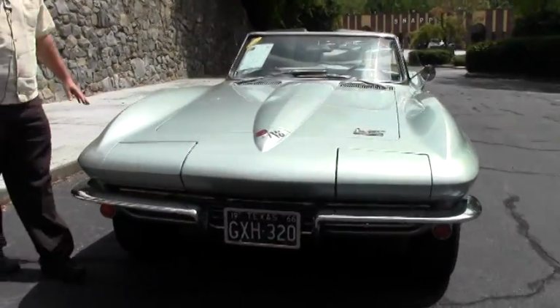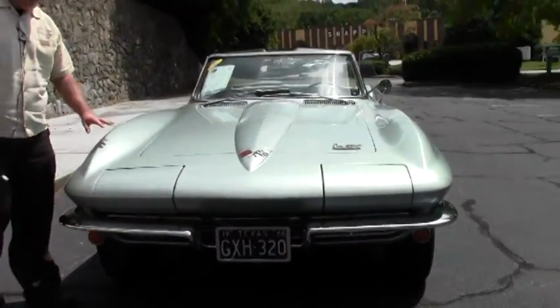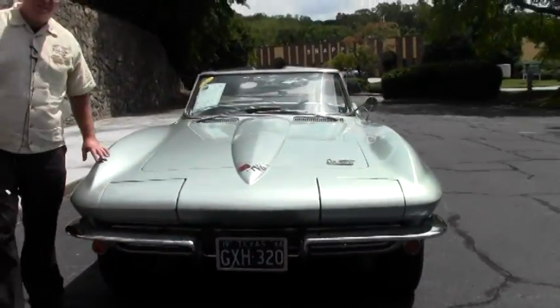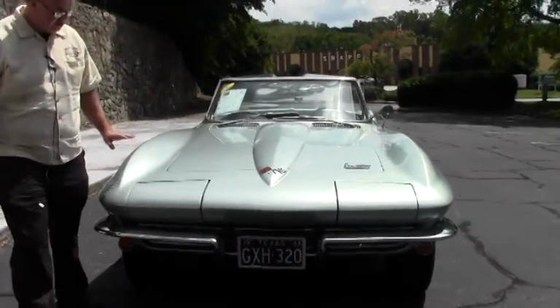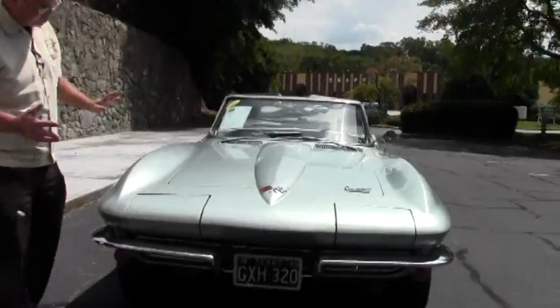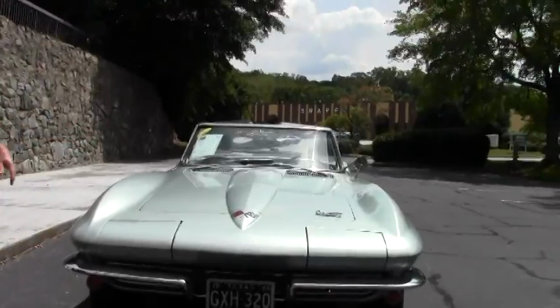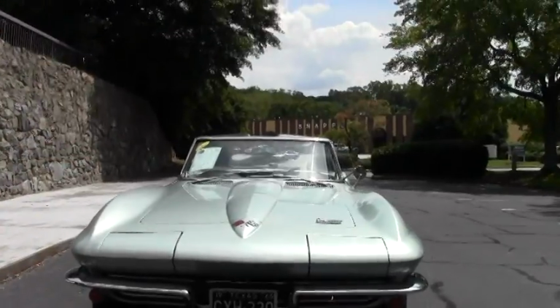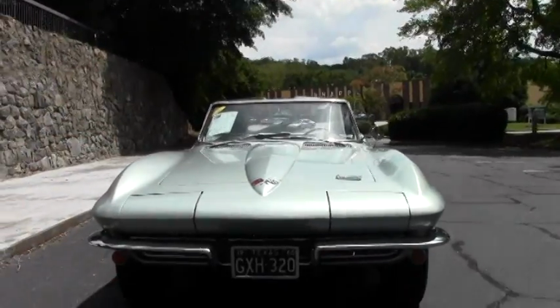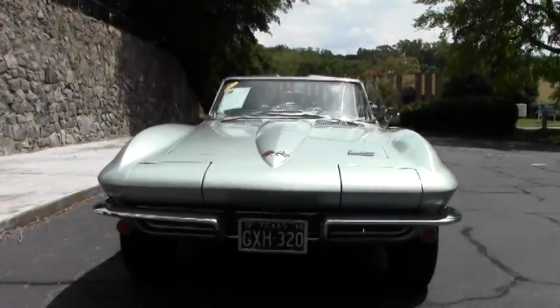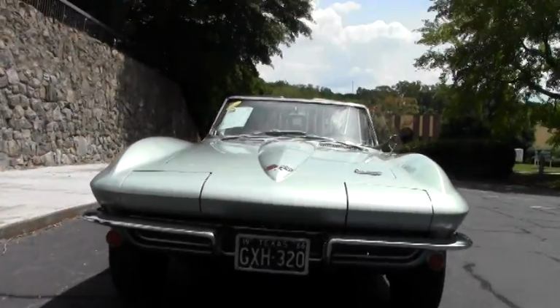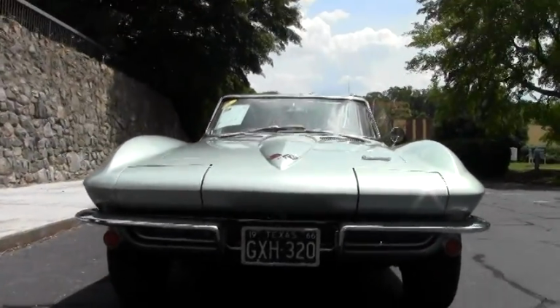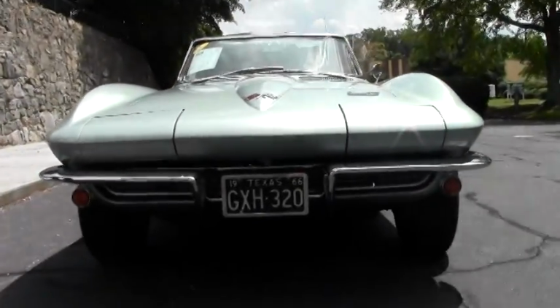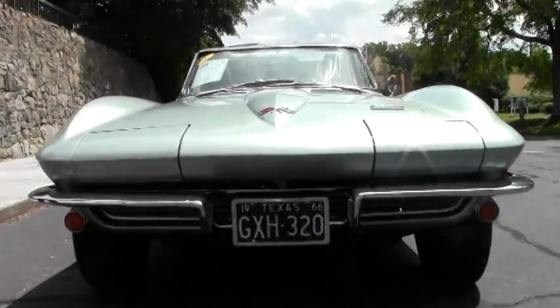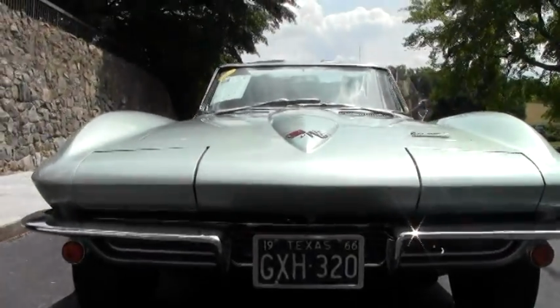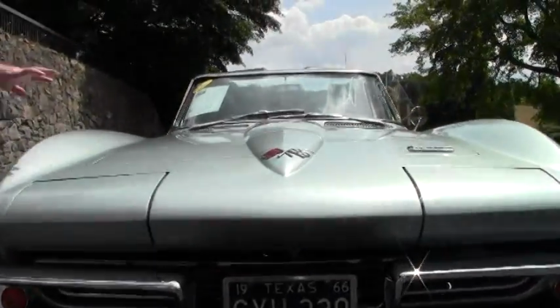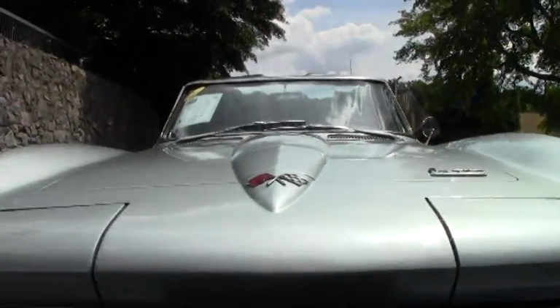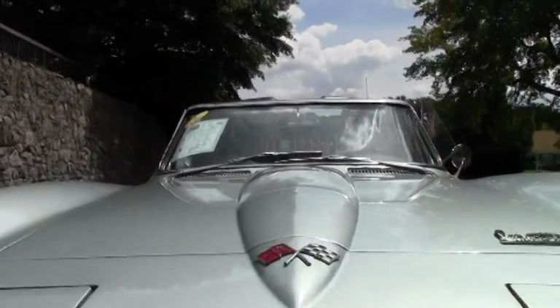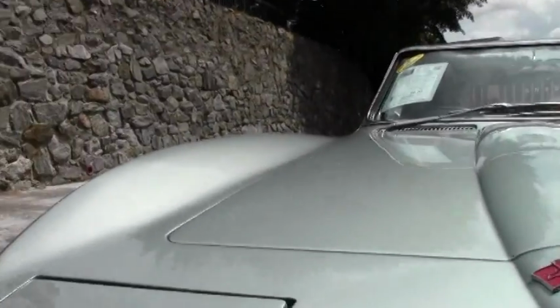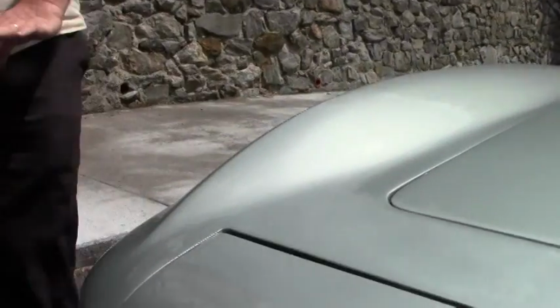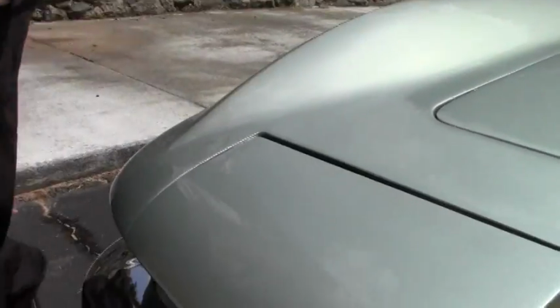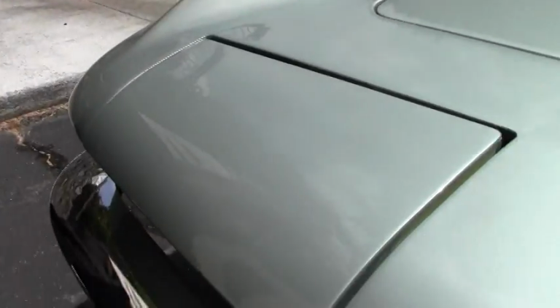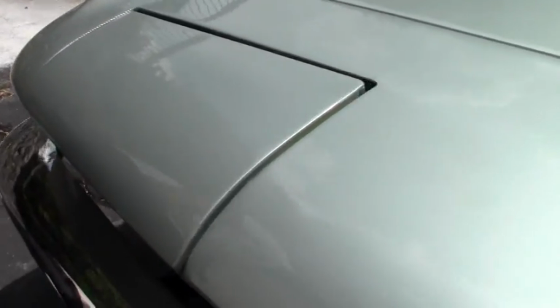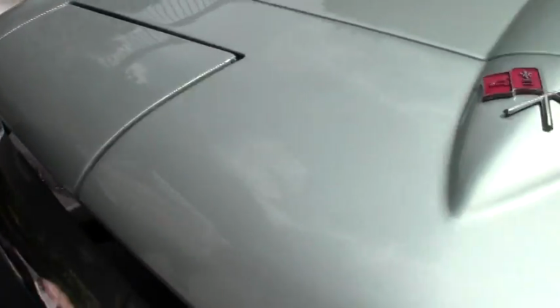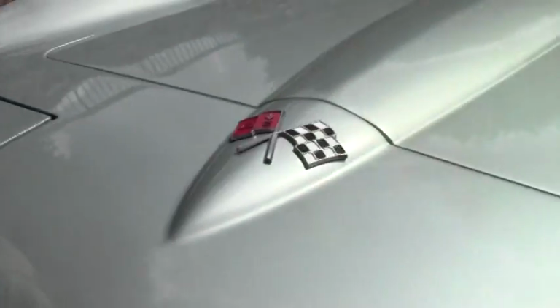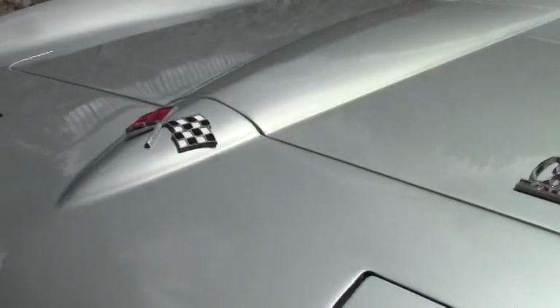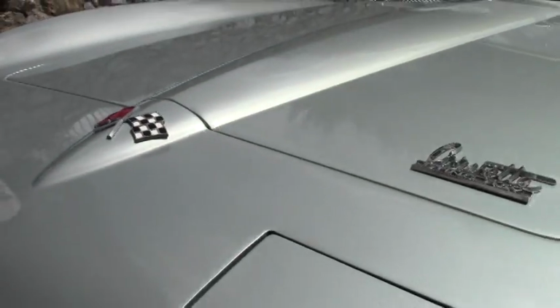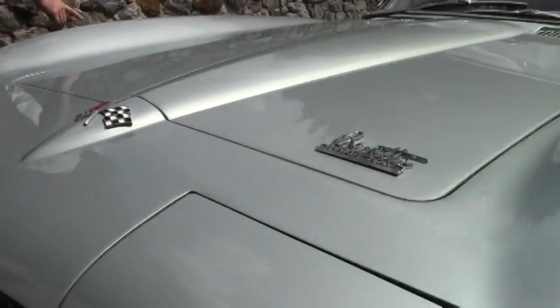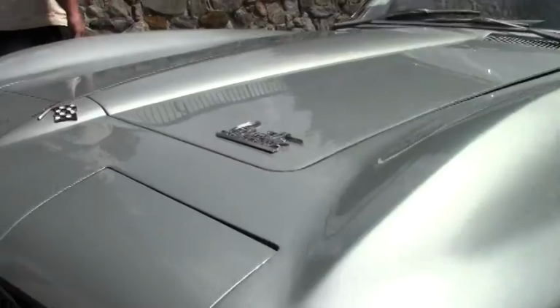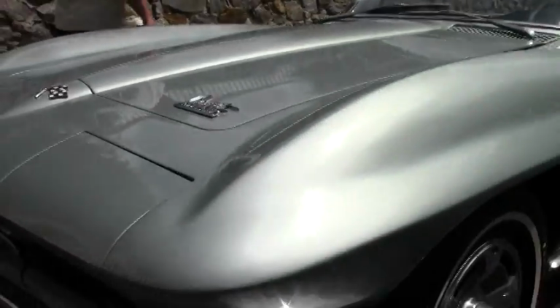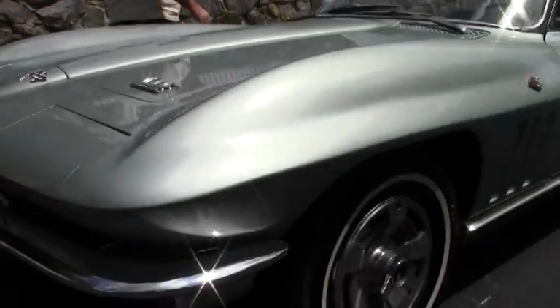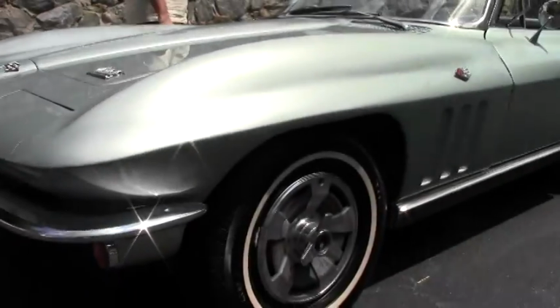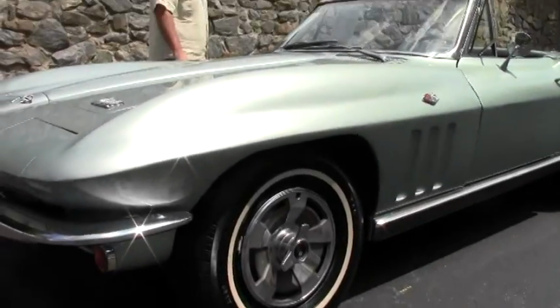The paint is in very good shape. I would call it about a 7 to a 7 and a half. Our emblems are in good shape as well as our chrome in the front. It is wearing the correct hubcaps for the year.